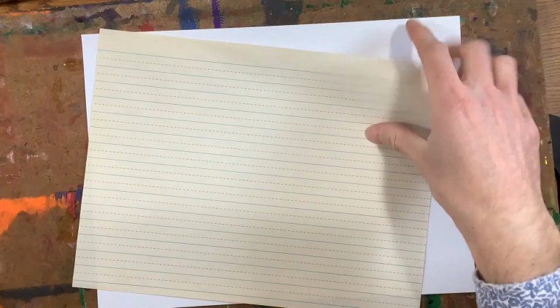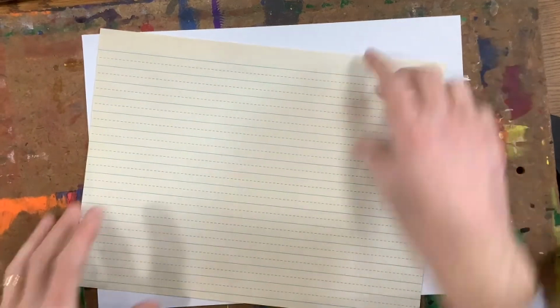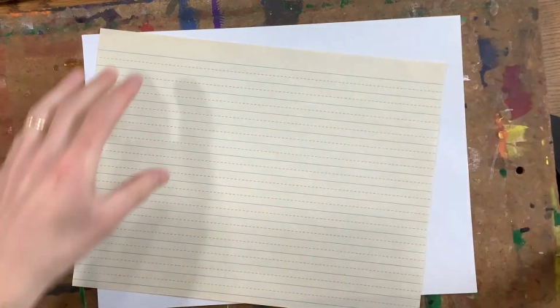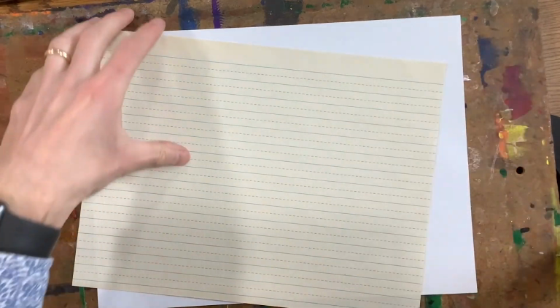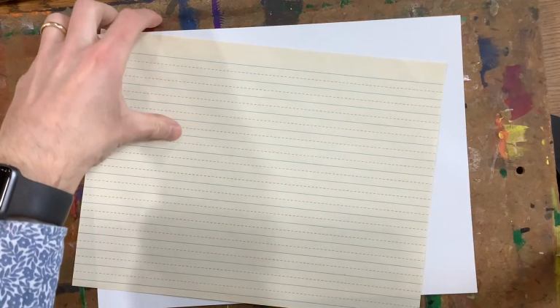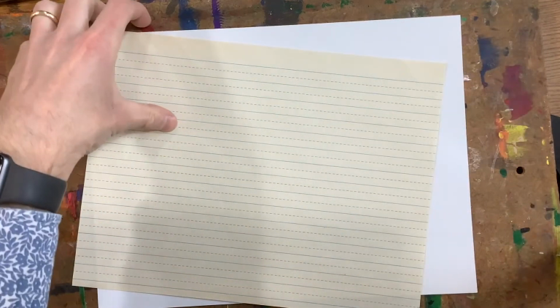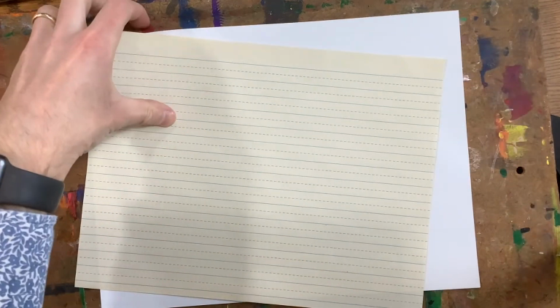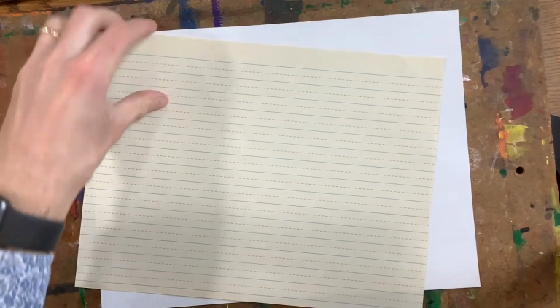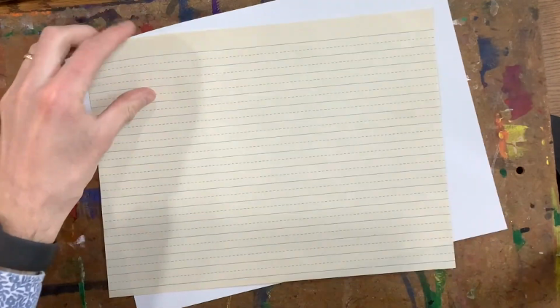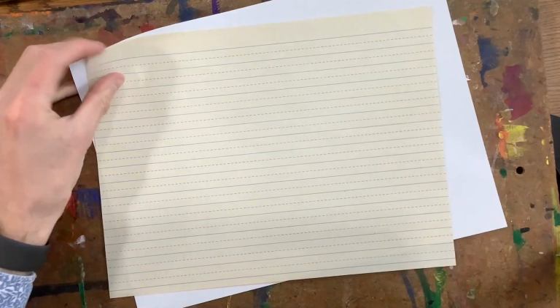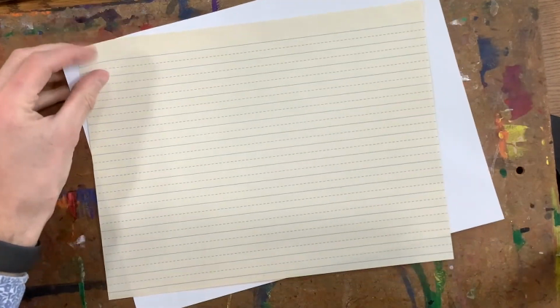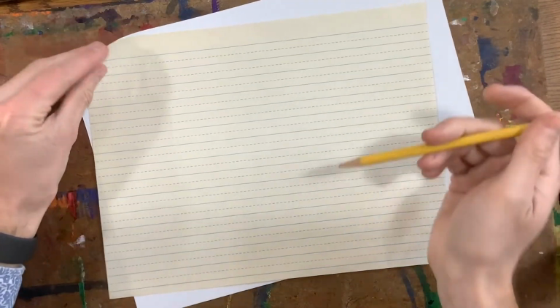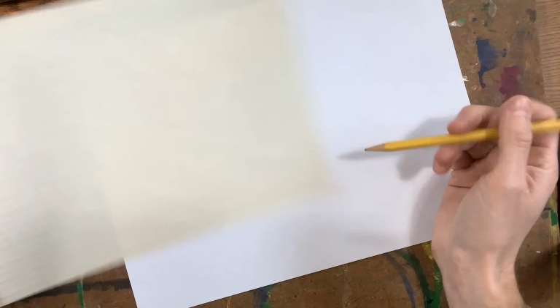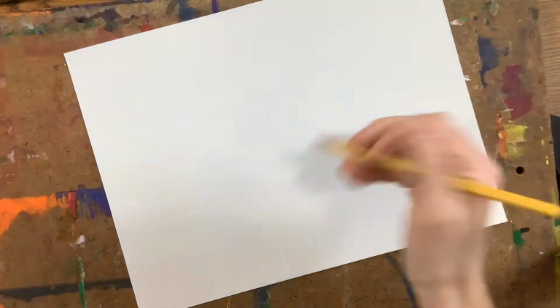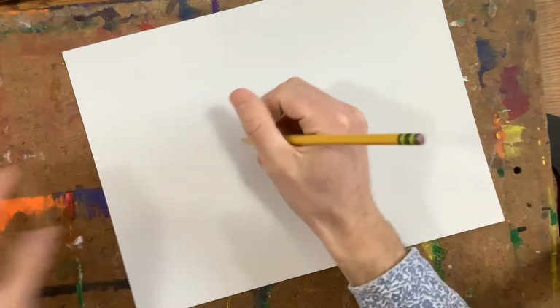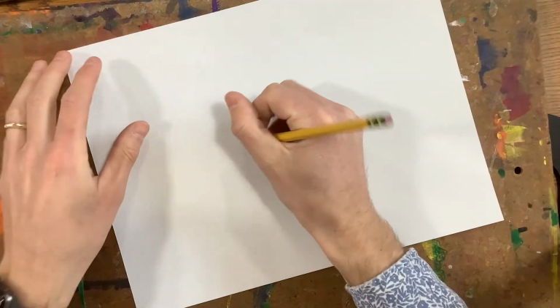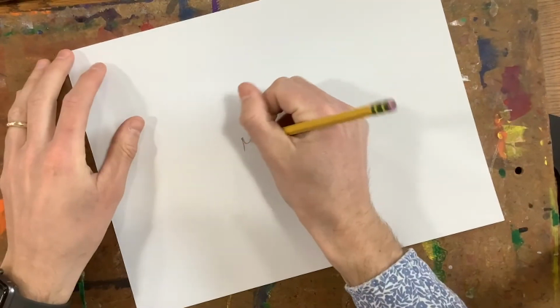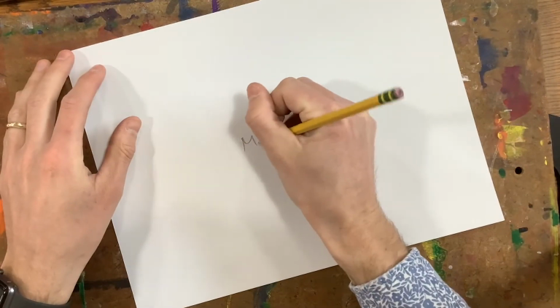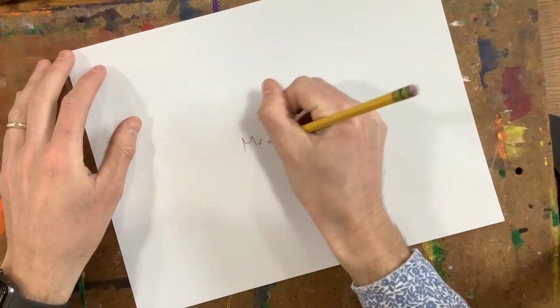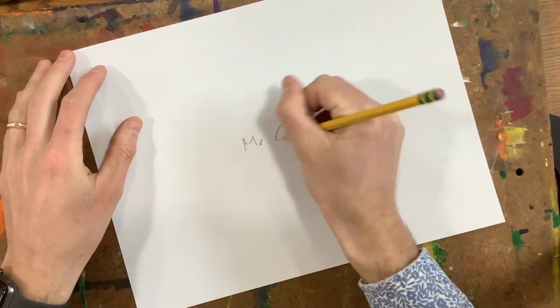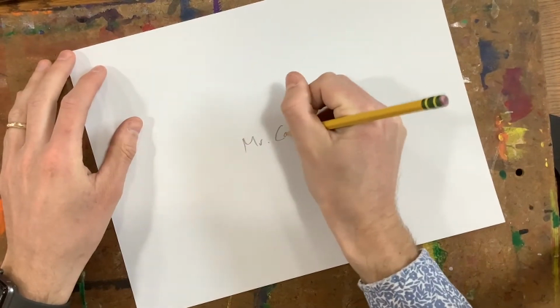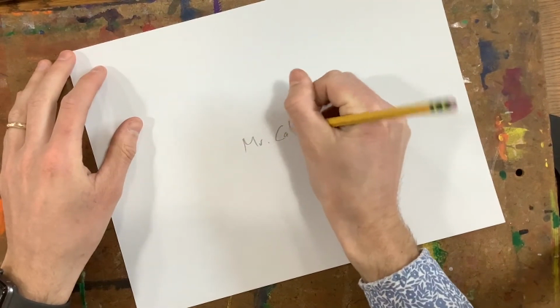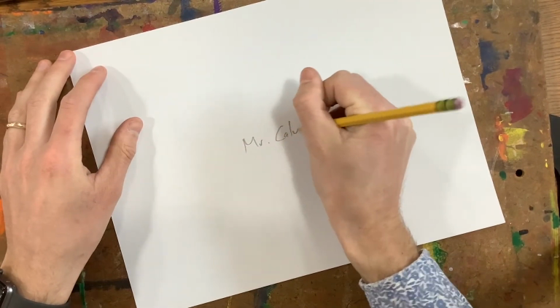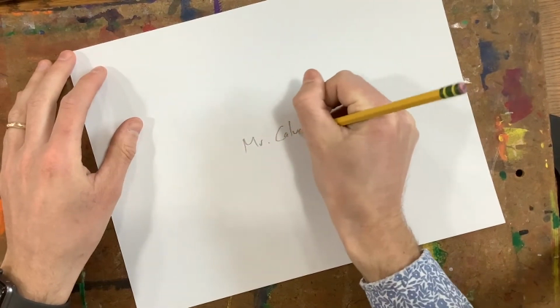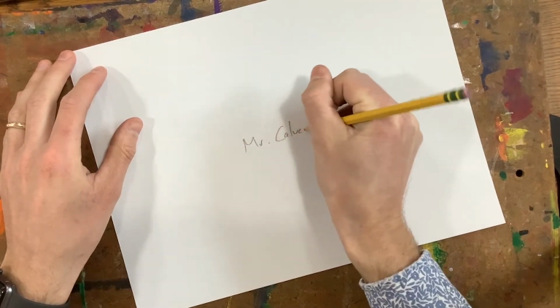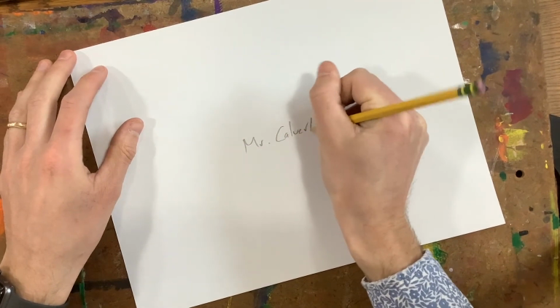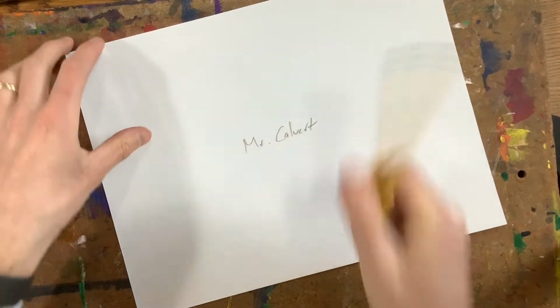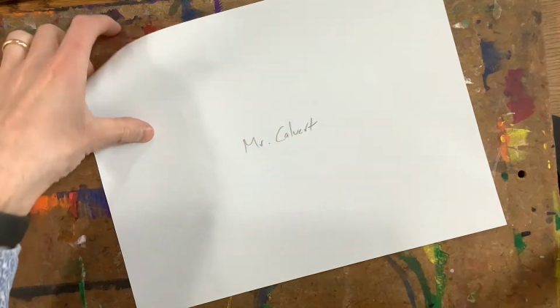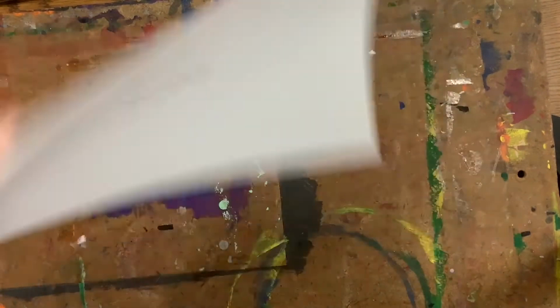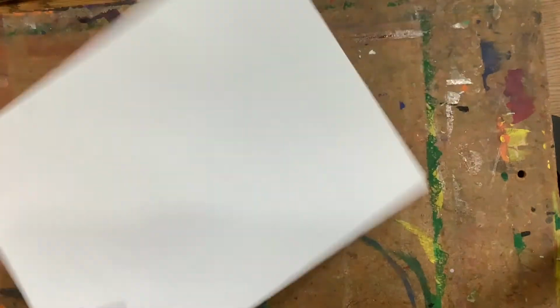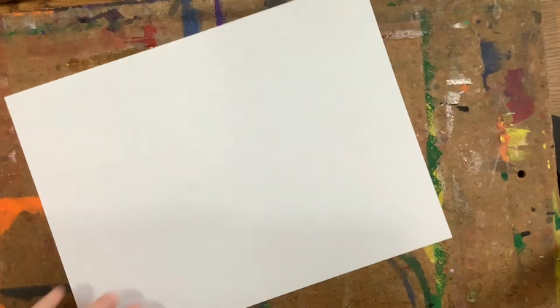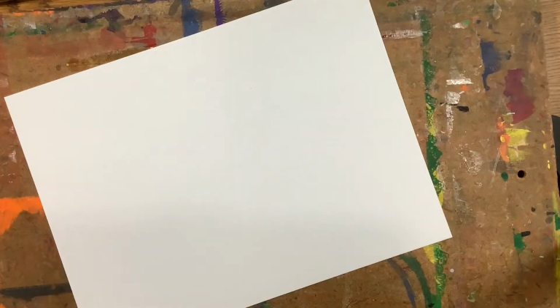The first thing I'm going to do is put my name on the back of my white sheet of paper — Mr. Calvert — and then flip that over.